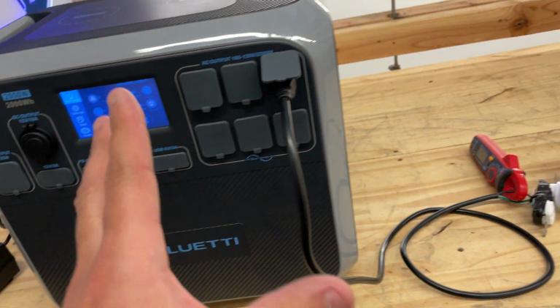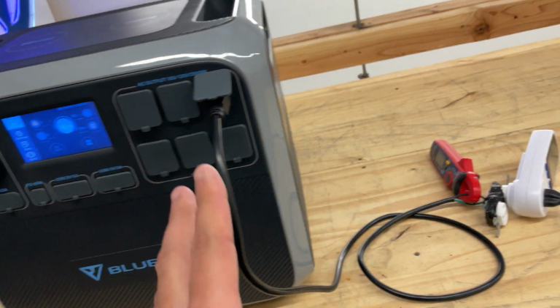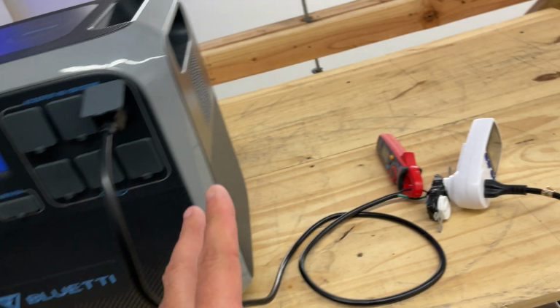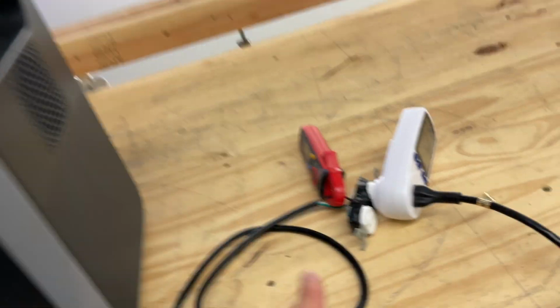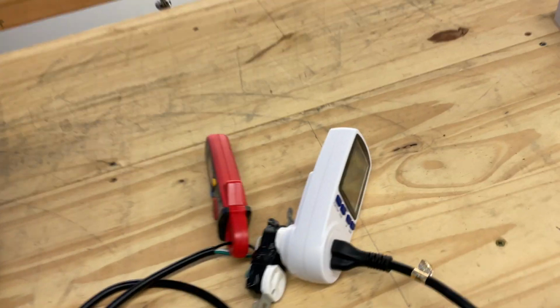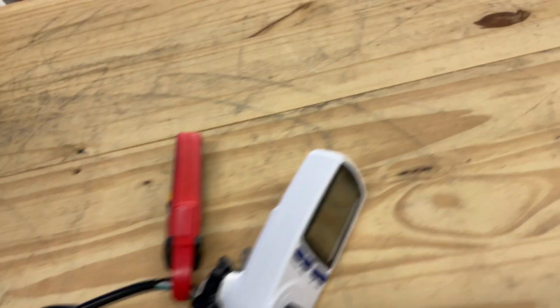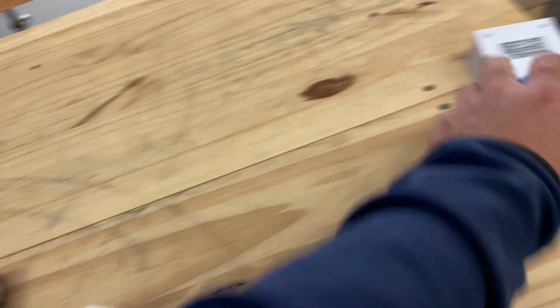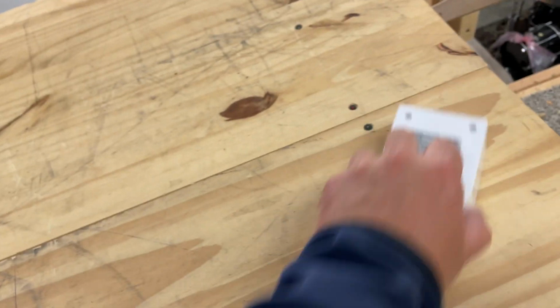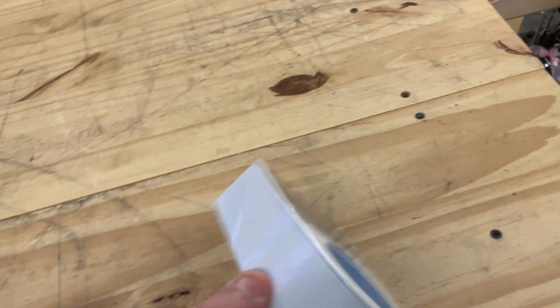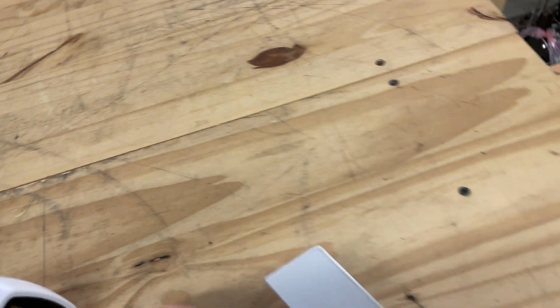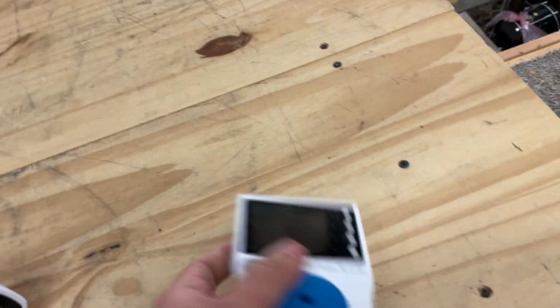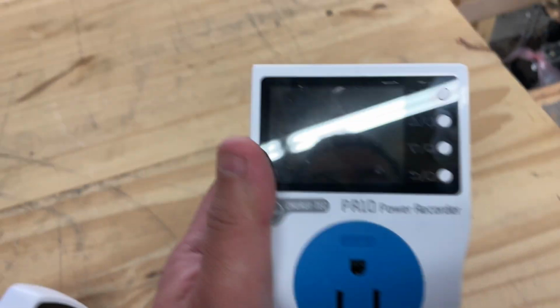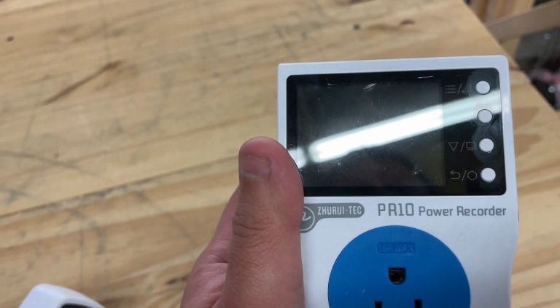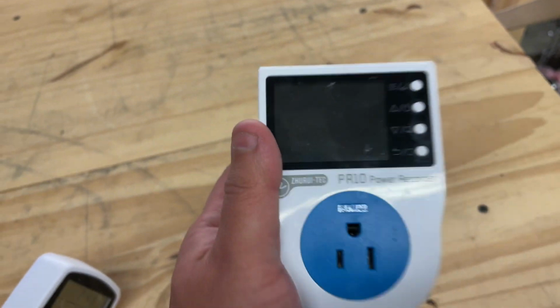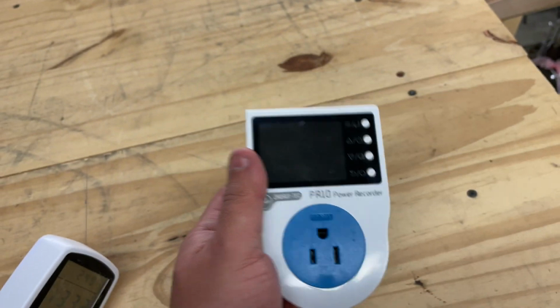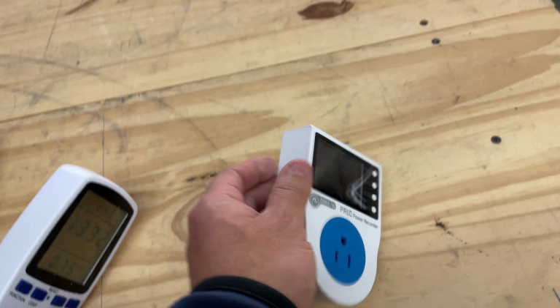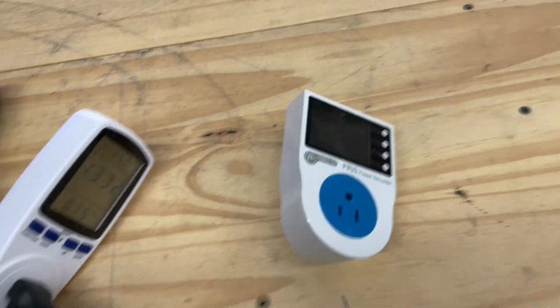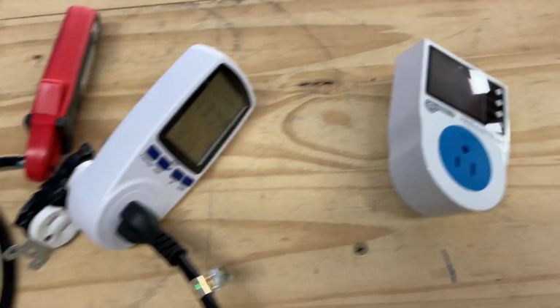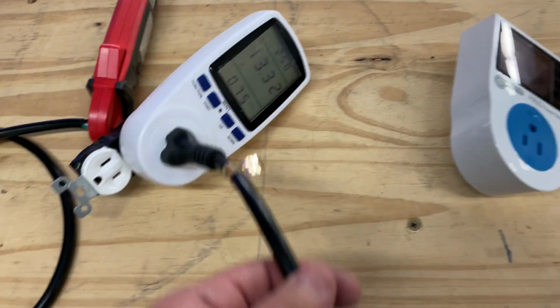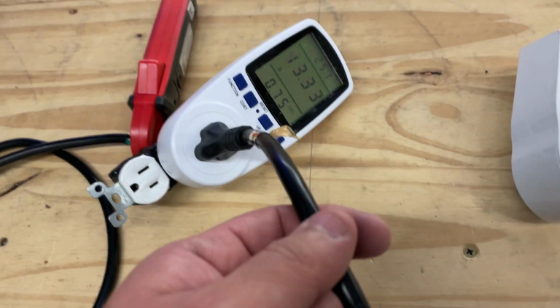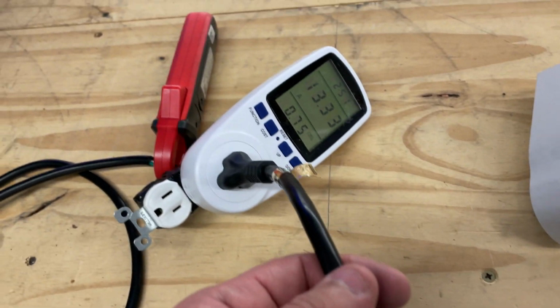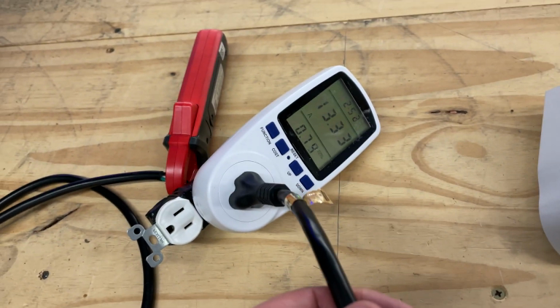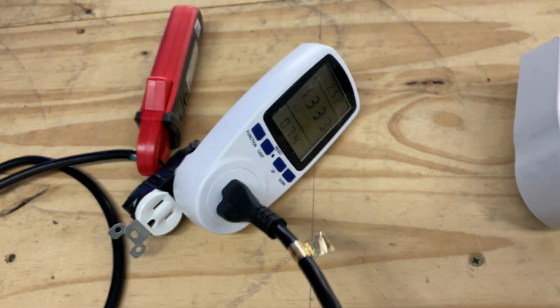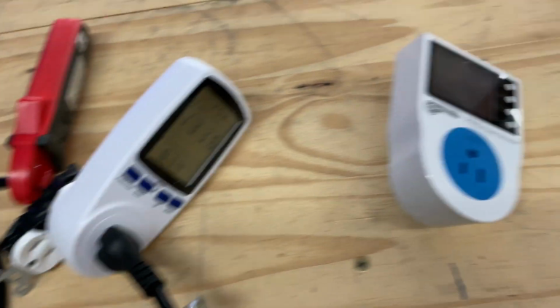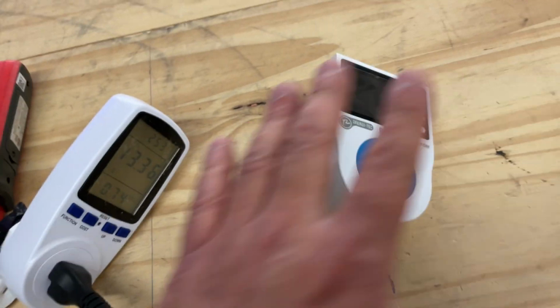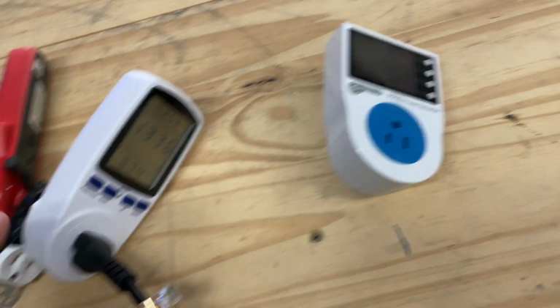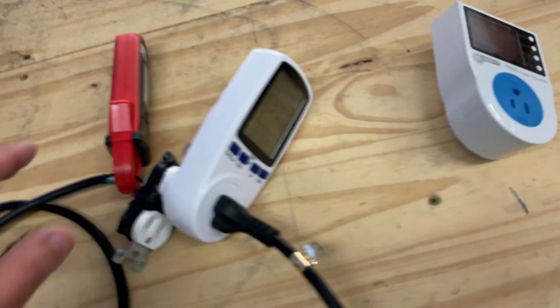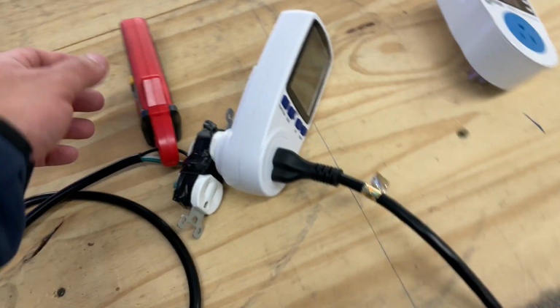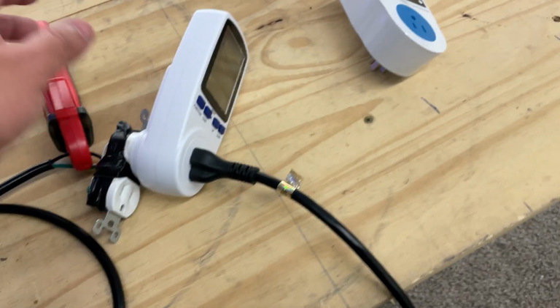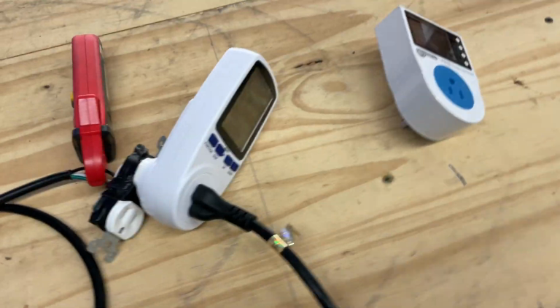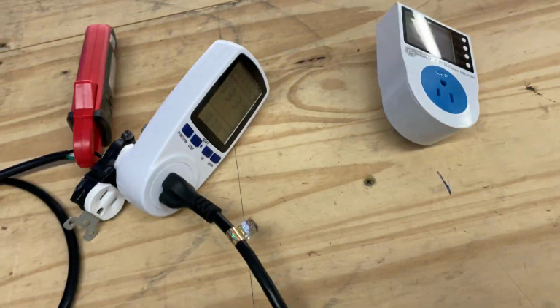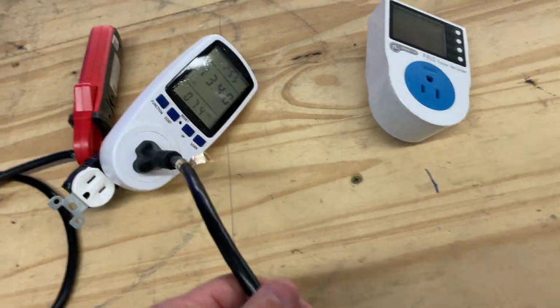The way I'm trying to measure is by using these meters — one of them is called kilowatt, I don't know what this one's called — but anyways, I'm measuring.